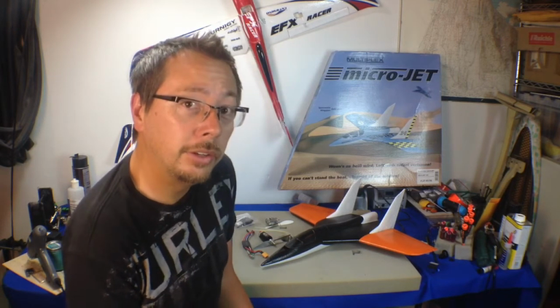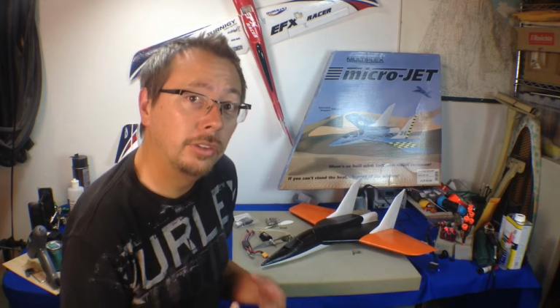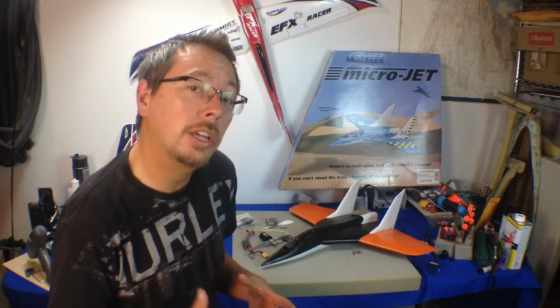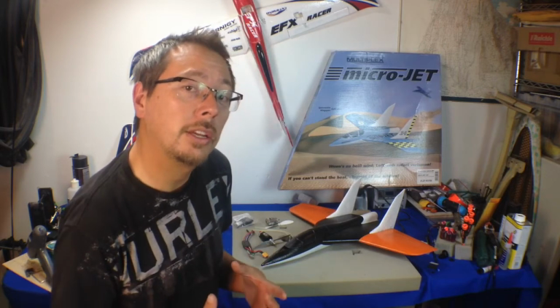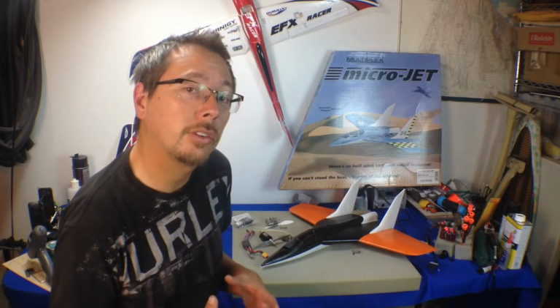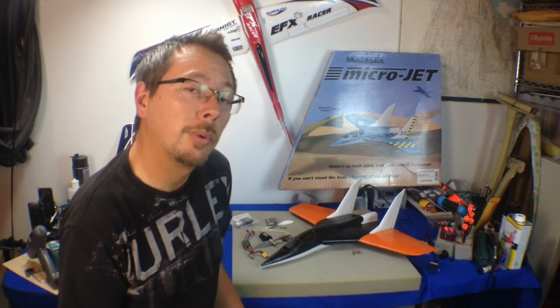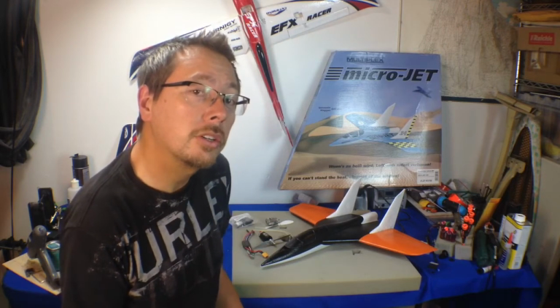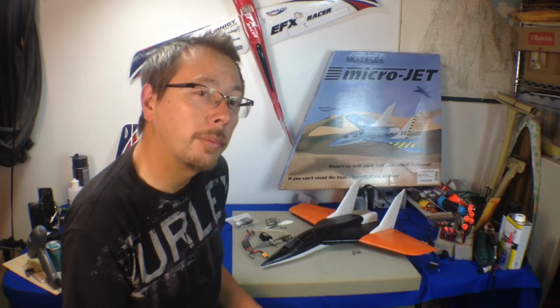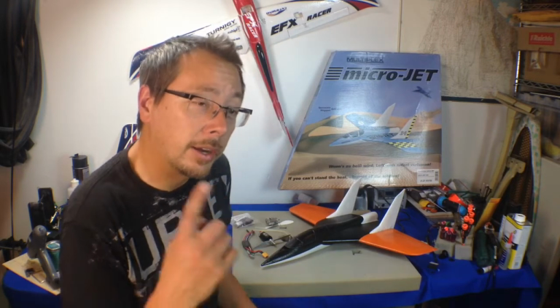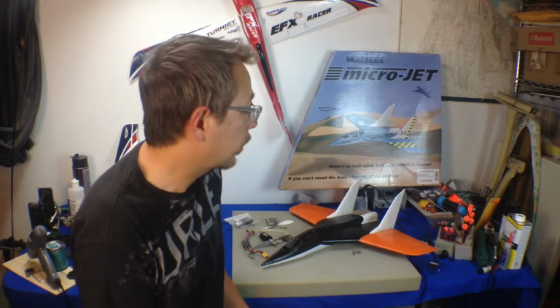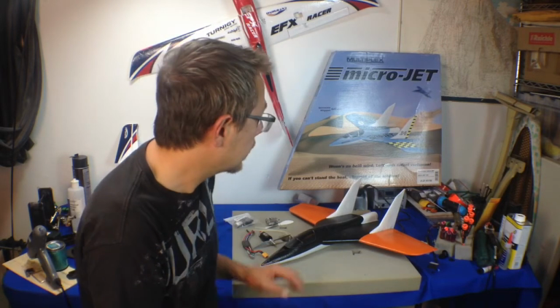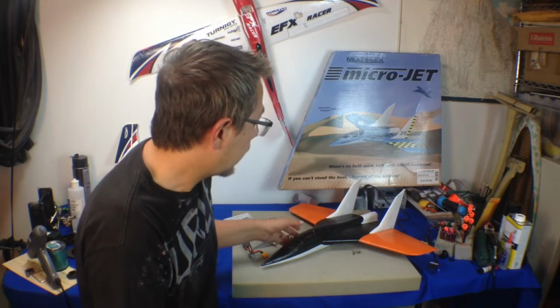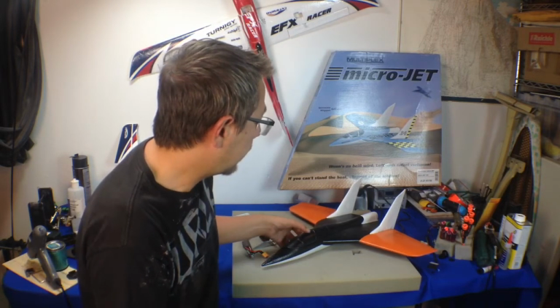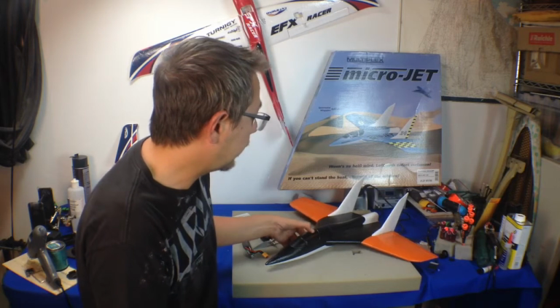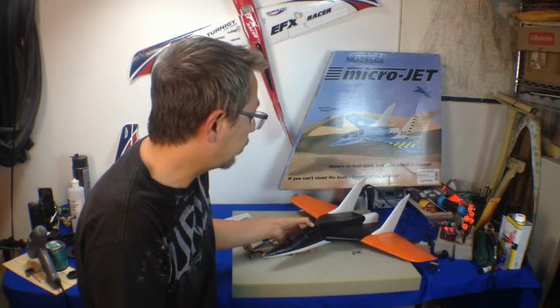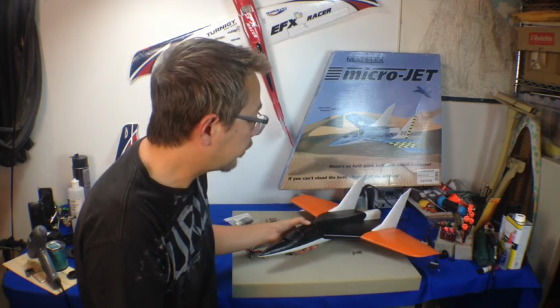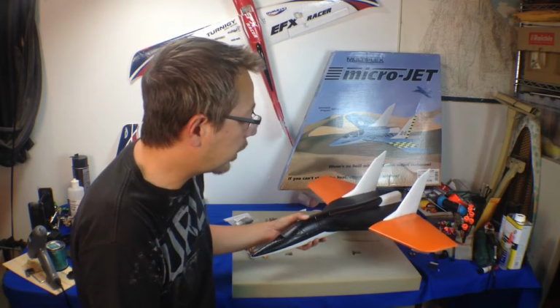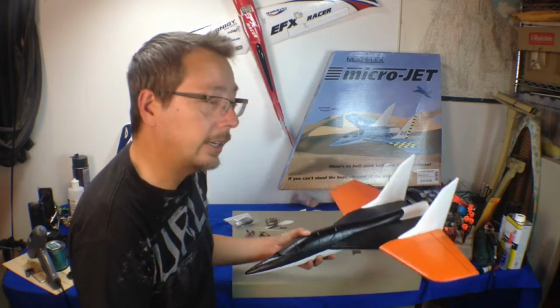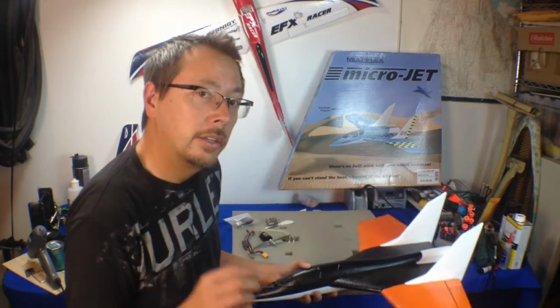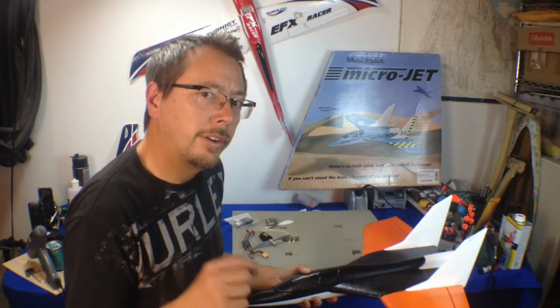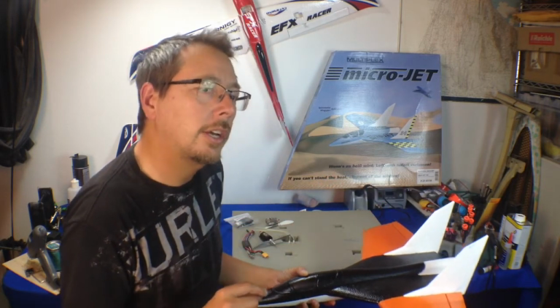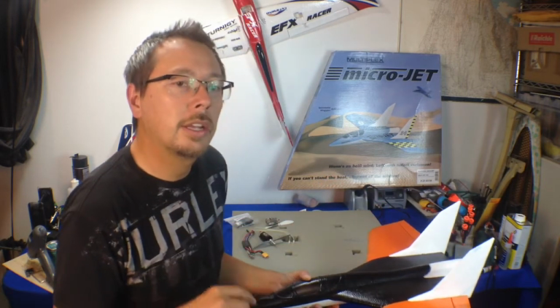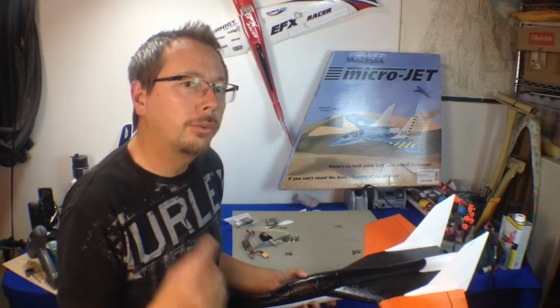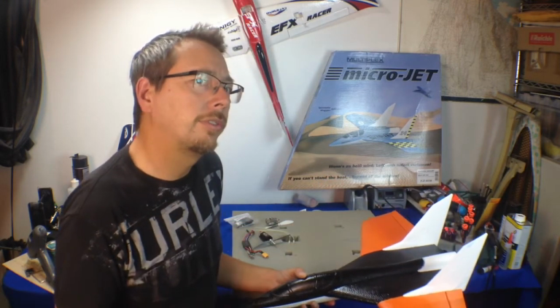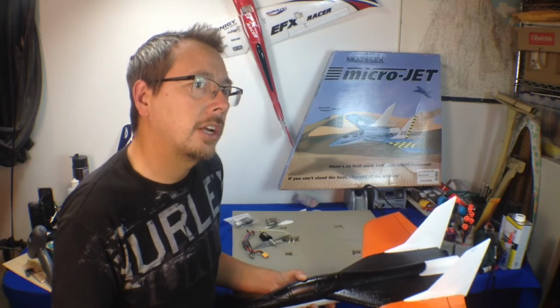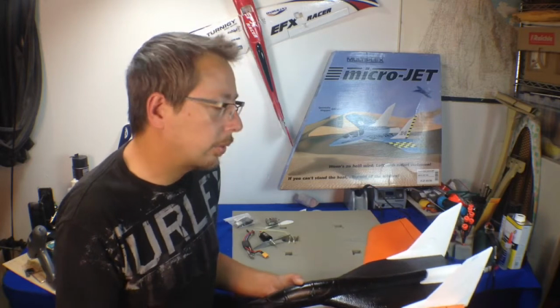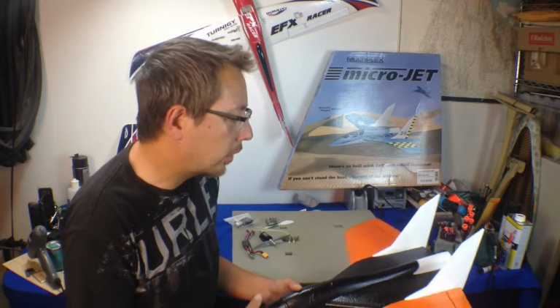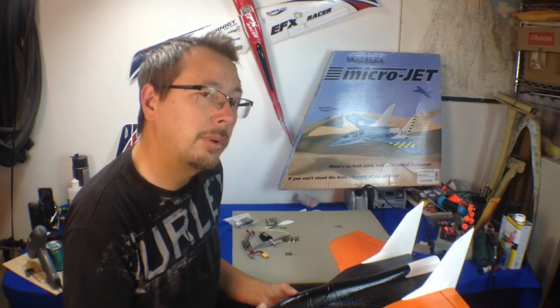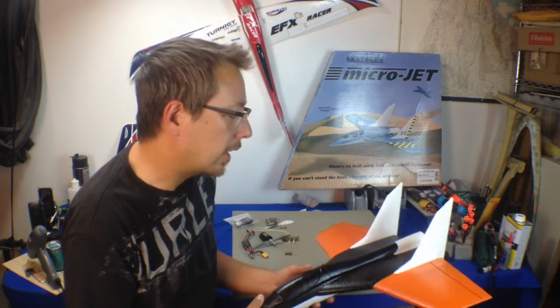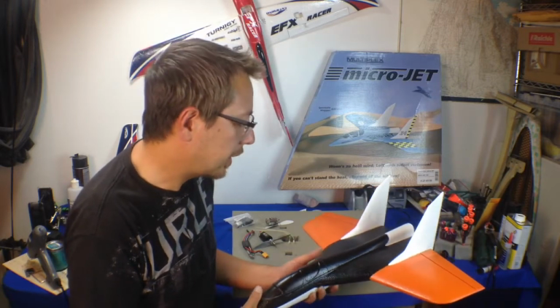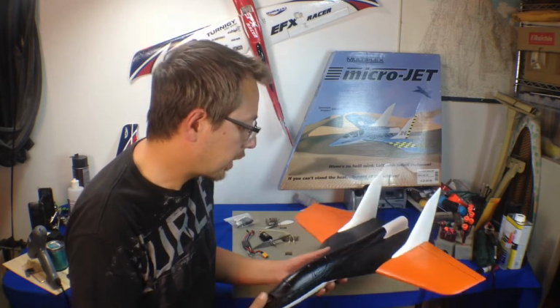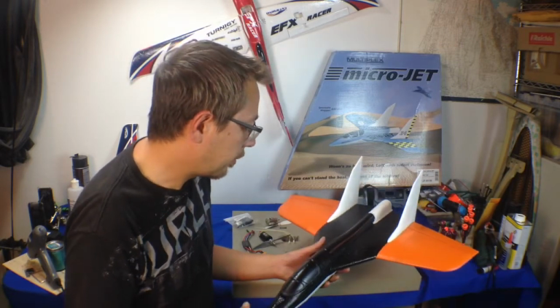Now this is a jet that is actually out of production, if I am correct. It is a smaller version of the Funjet and the Ultra Funjet, I believe is what it's called. I could be wrong on that, but you guys can correct me if I'm wrong.